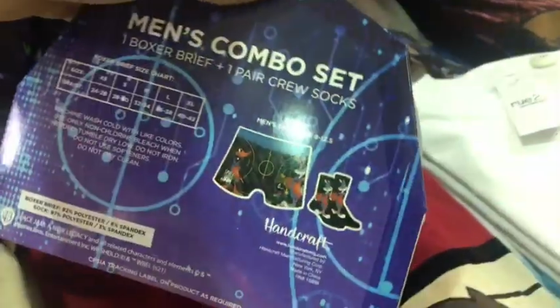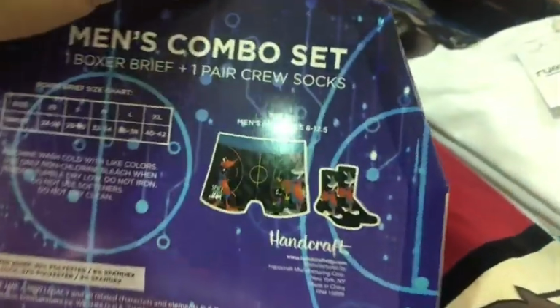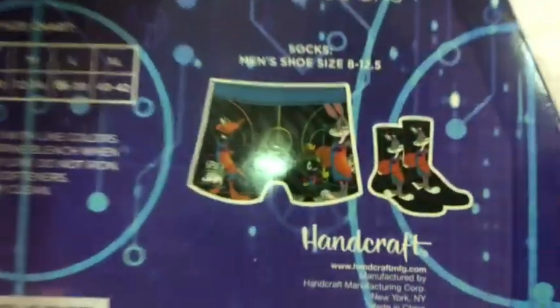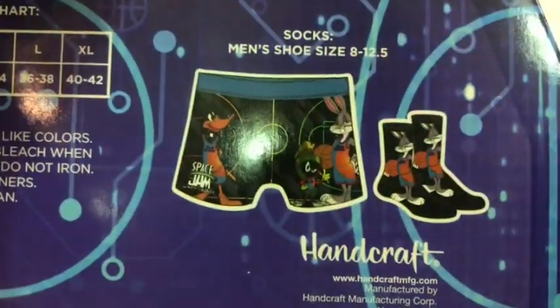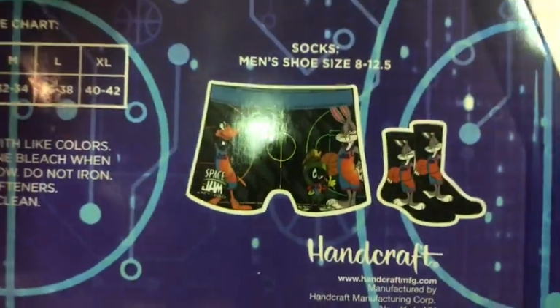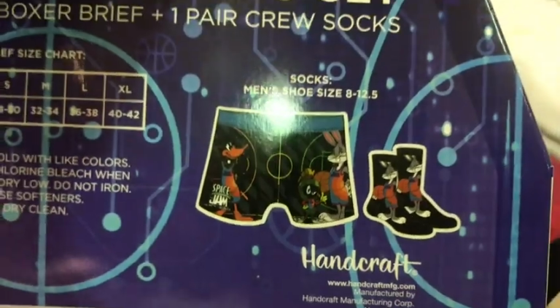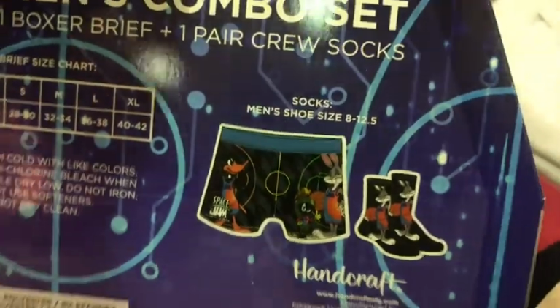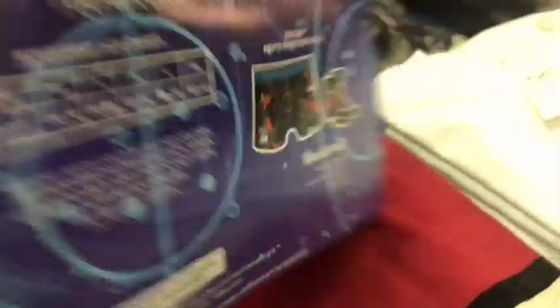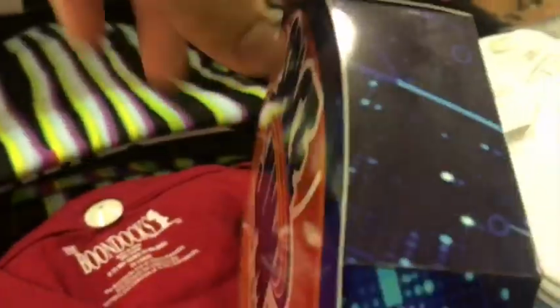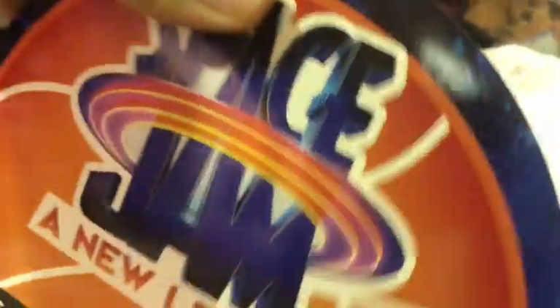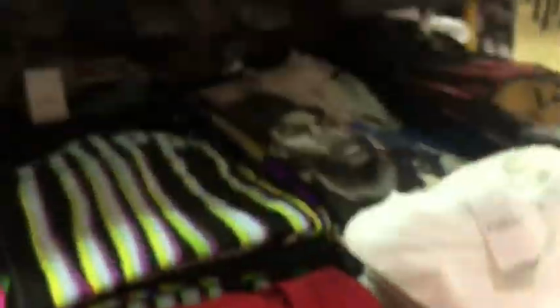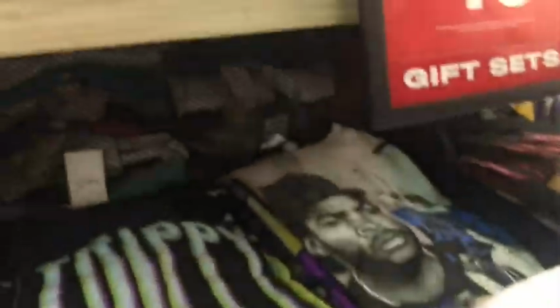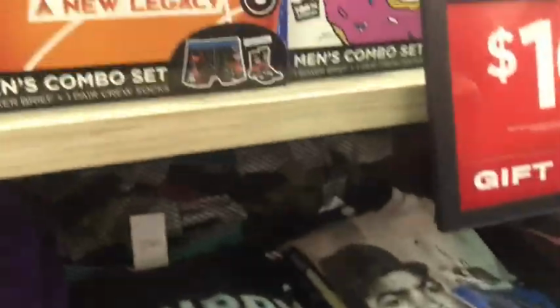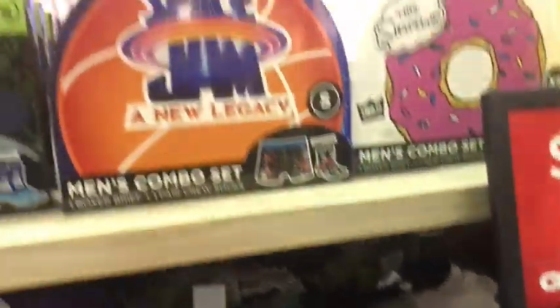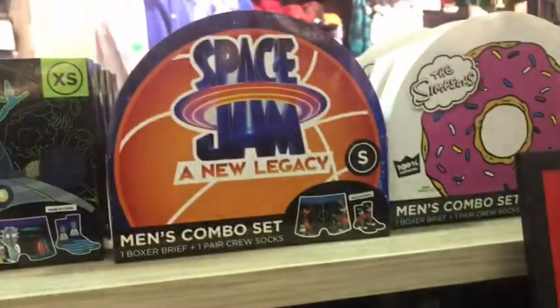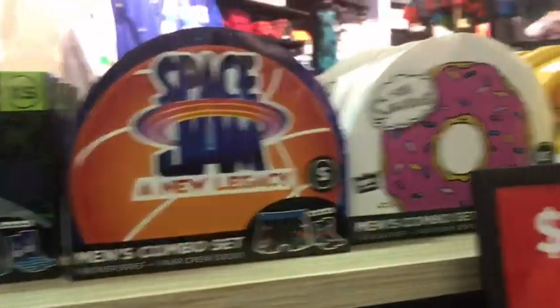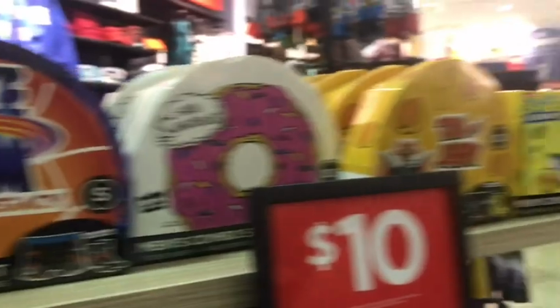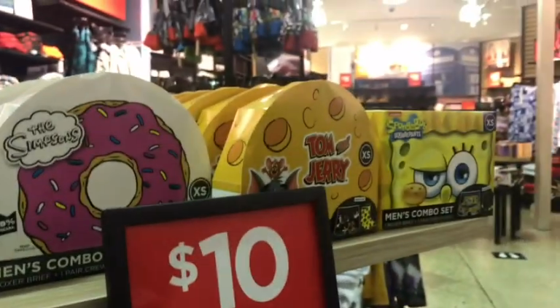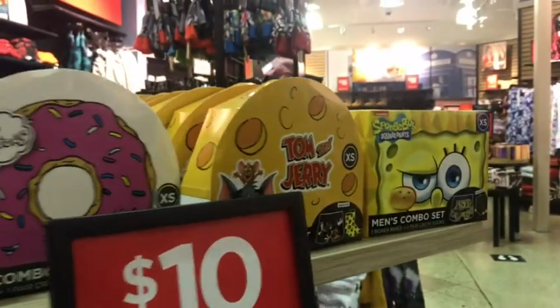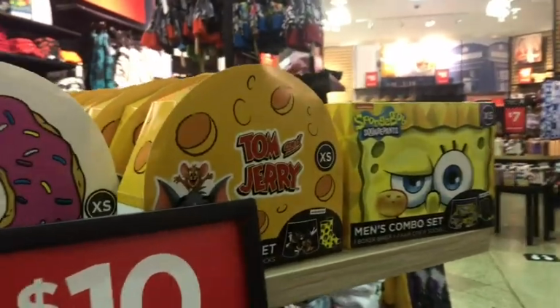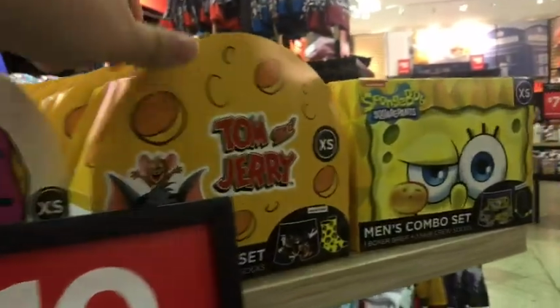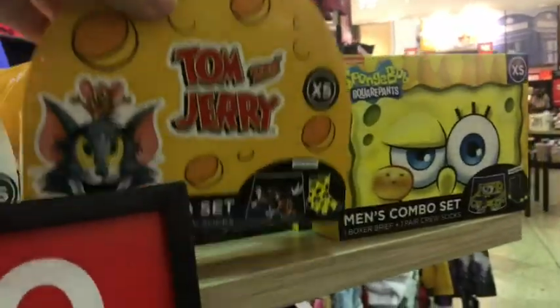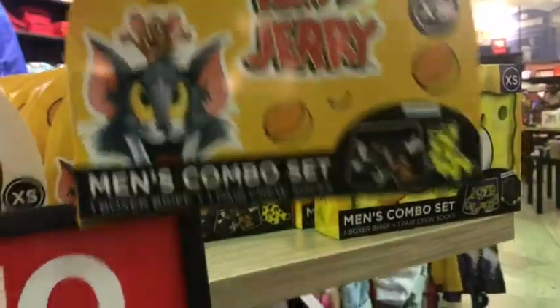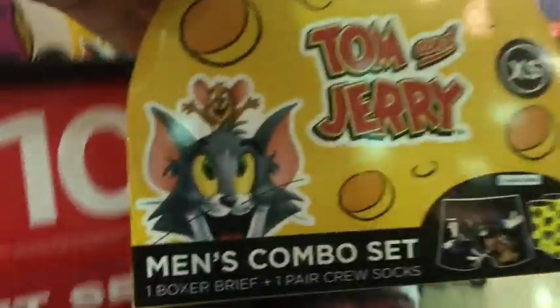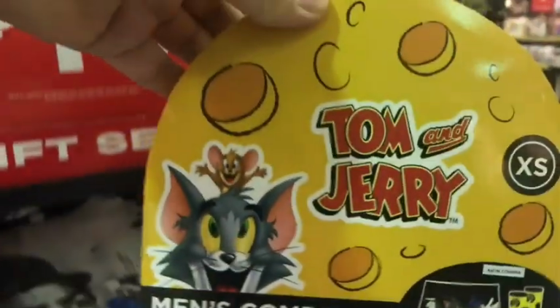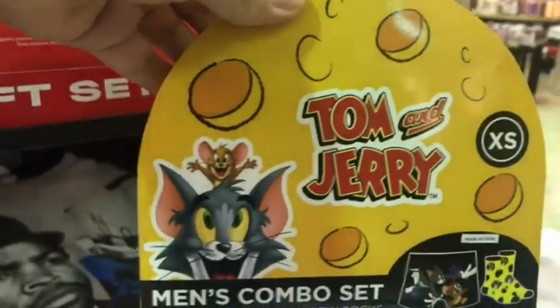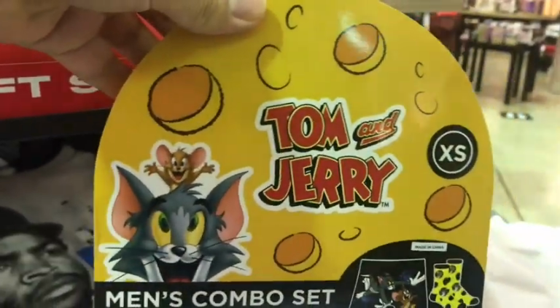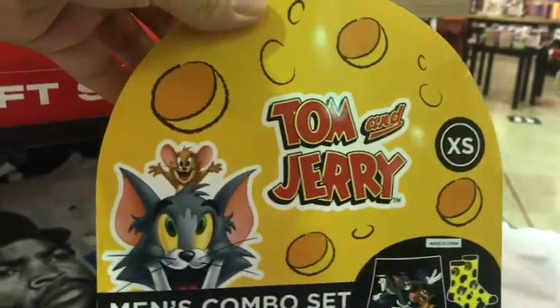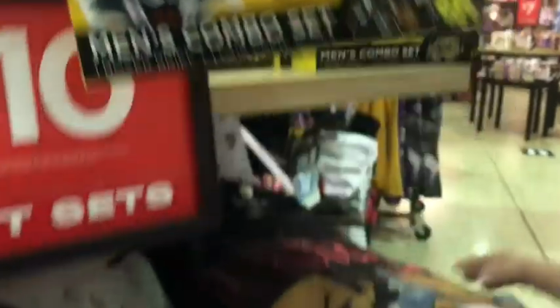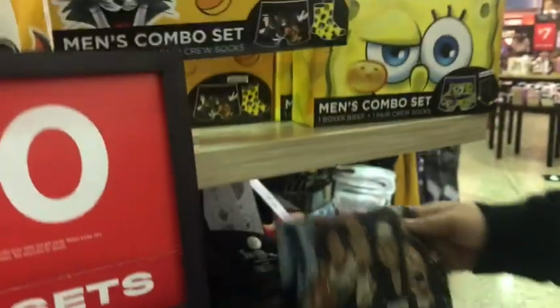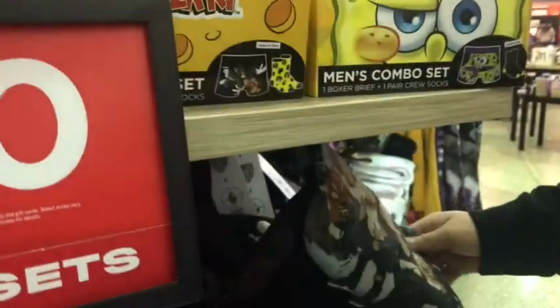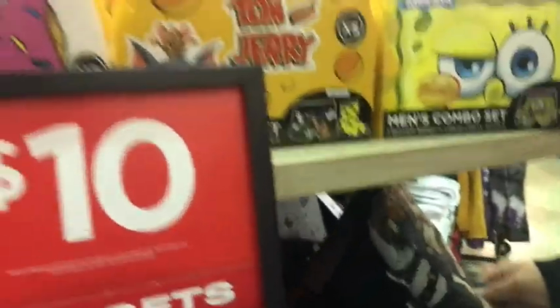Including socks and undies — okay, even for Space Jam that's kind of disturbing. But they also got Rick and Morty, Simpsons, SpongeBob, and Tom and Jerry. You gotta love it here.